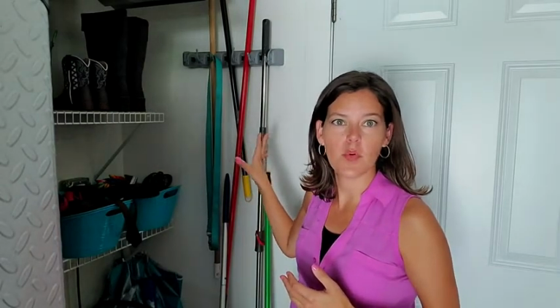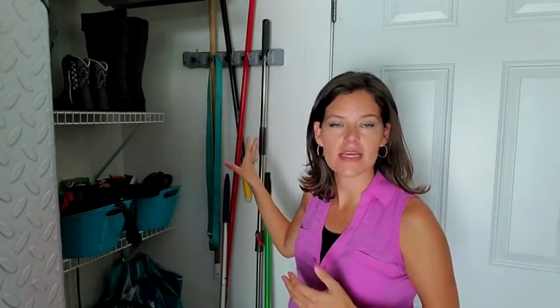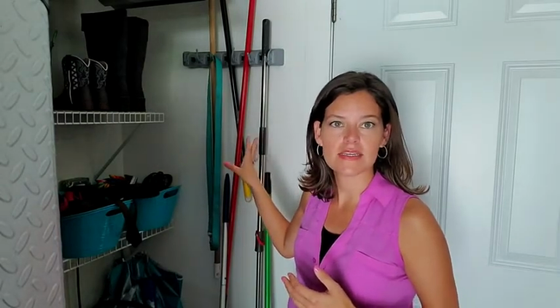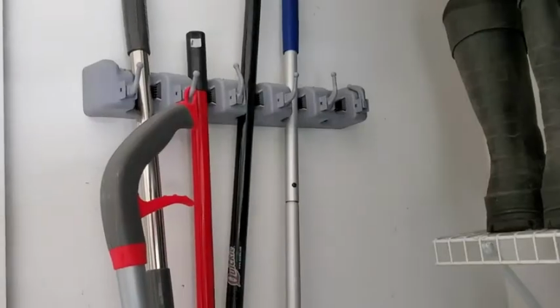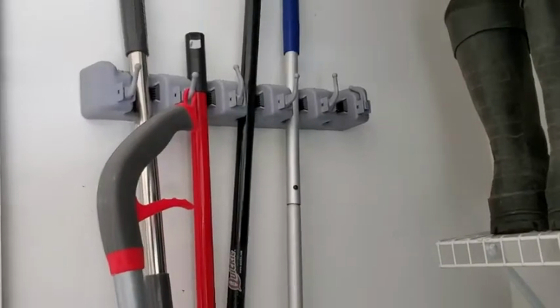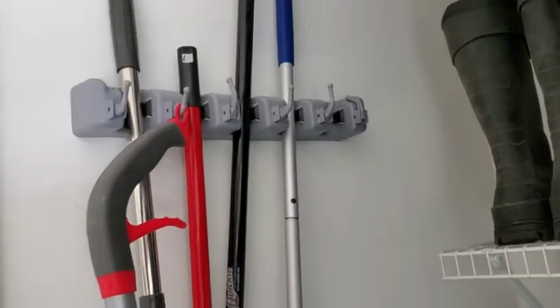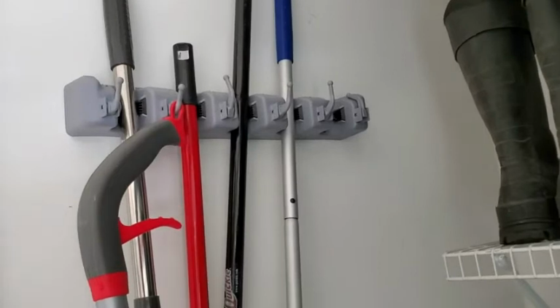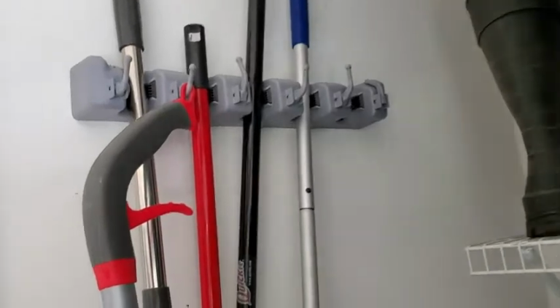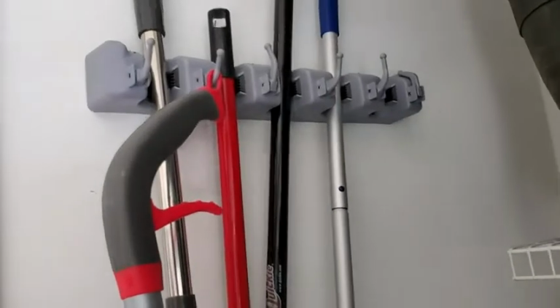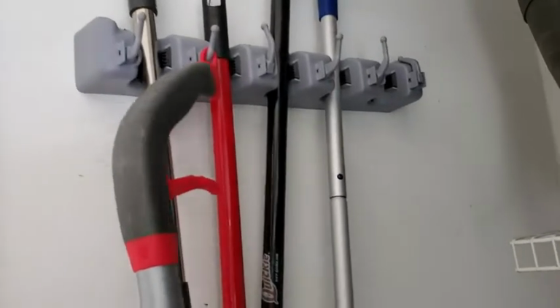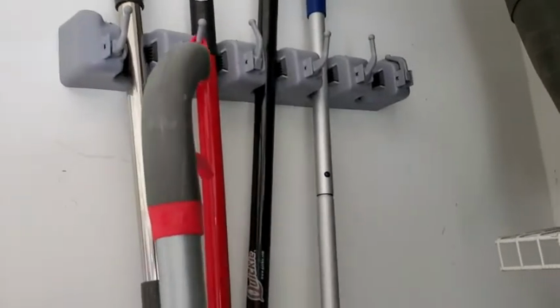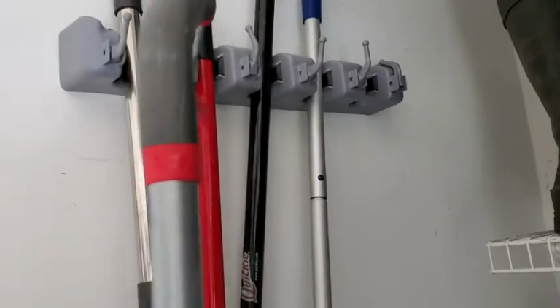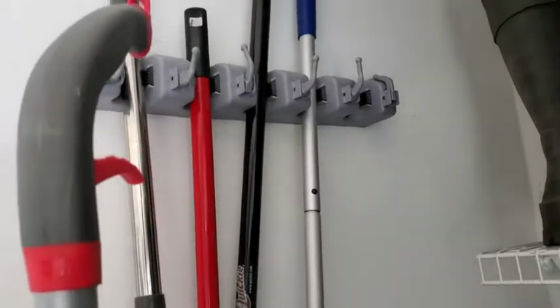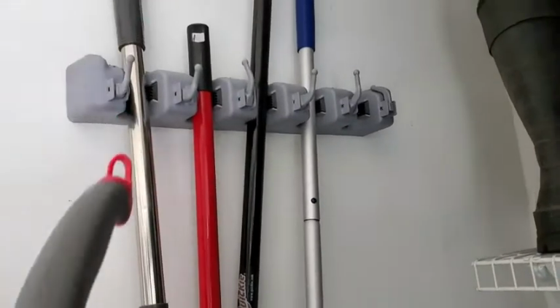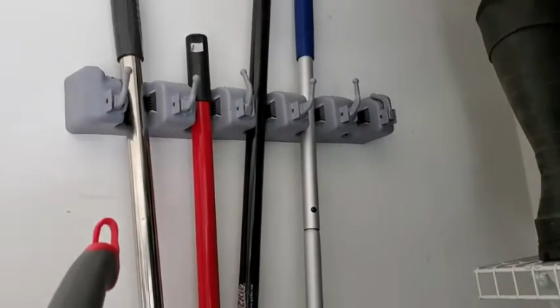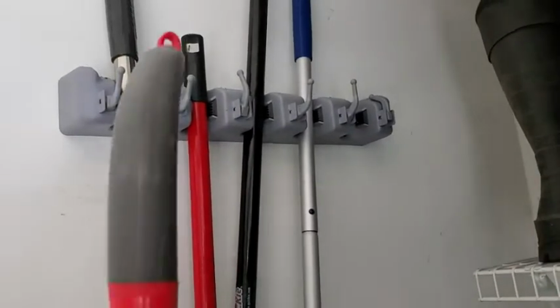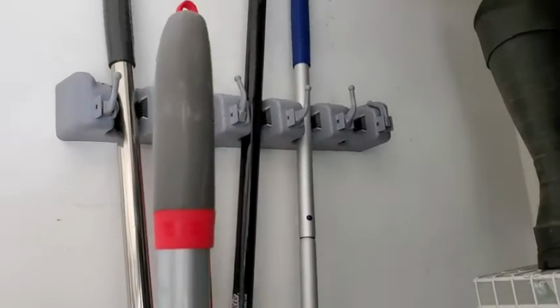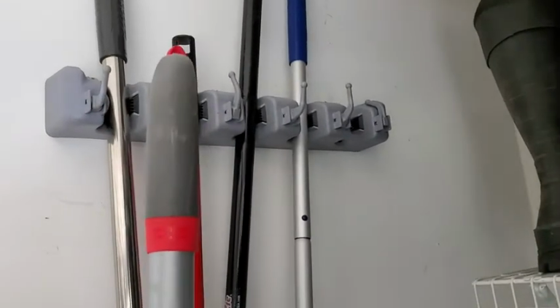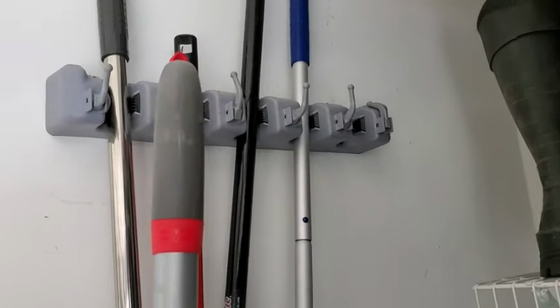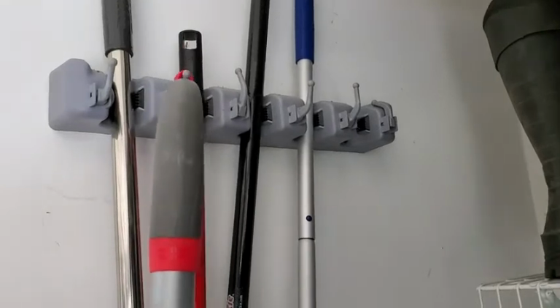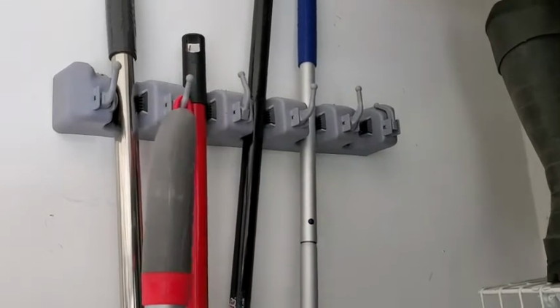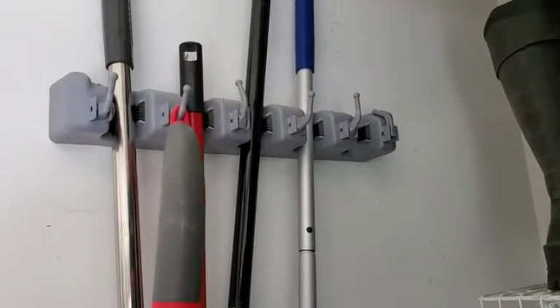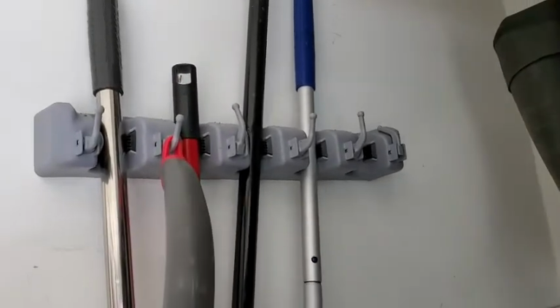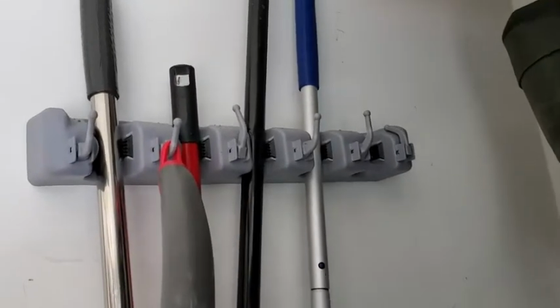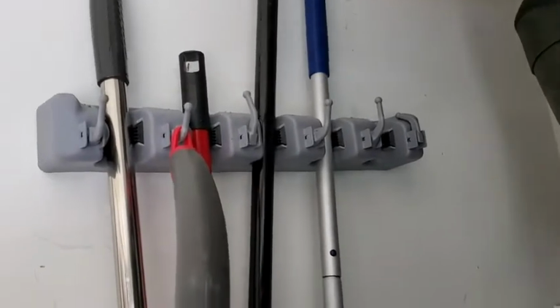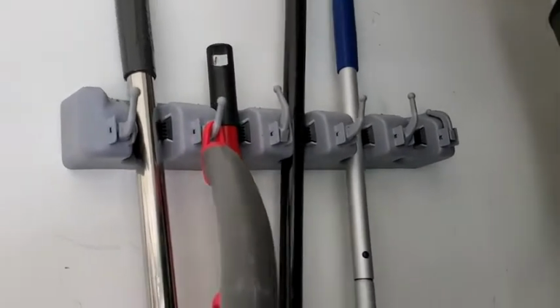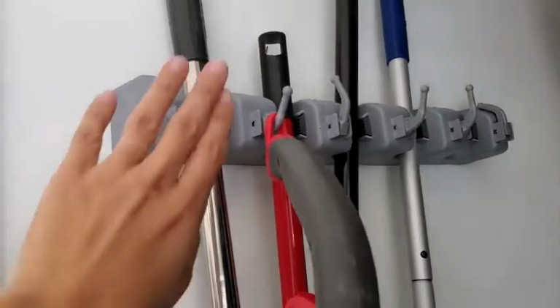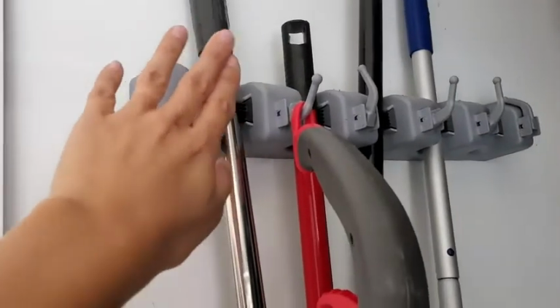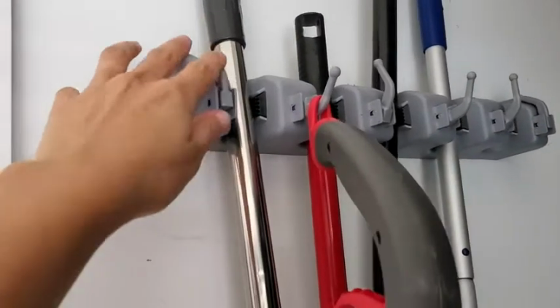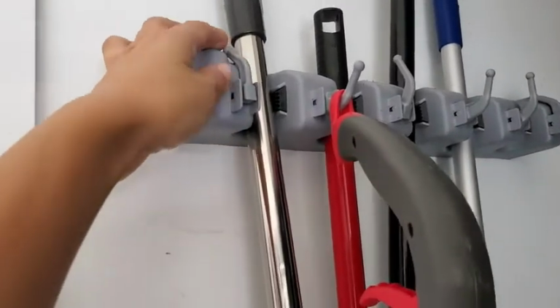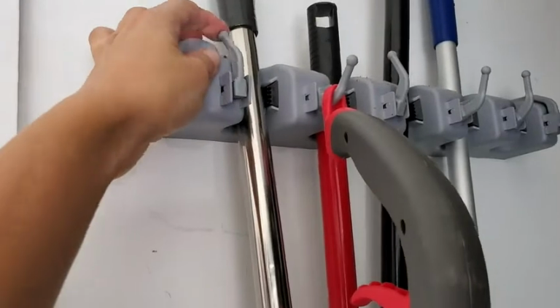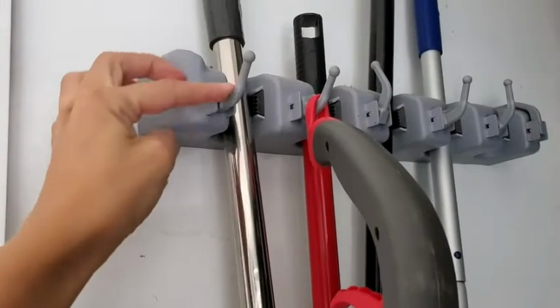It has really helped us stay organized. It's a really compact size, so it saves a lot of space in your house. It's really strong and sturdy as well — it holds up to 22 pounds. I really like these hooks because you can use them for so many different things.